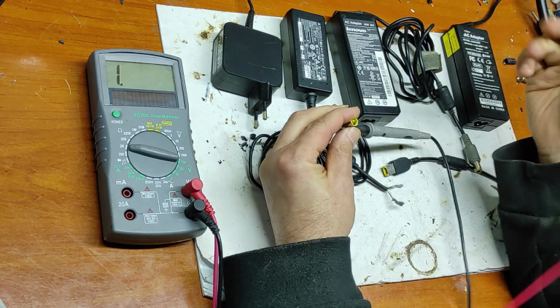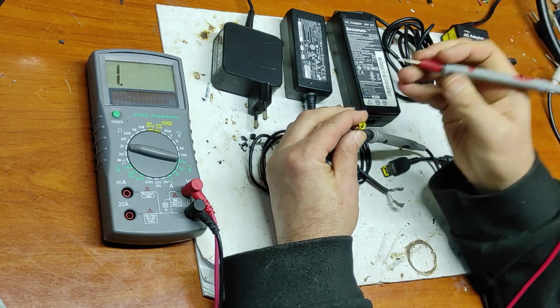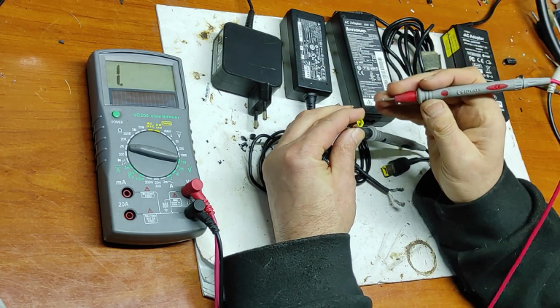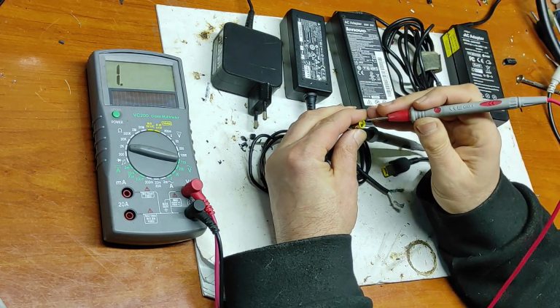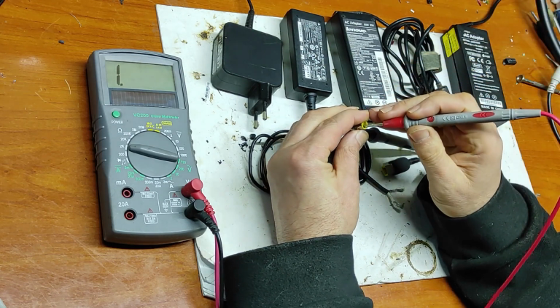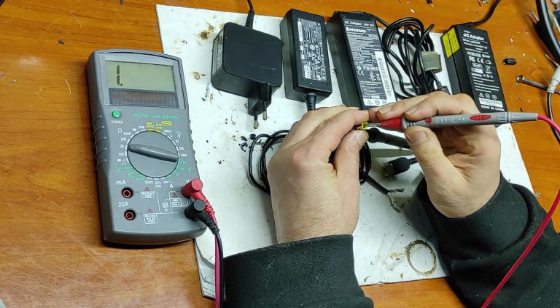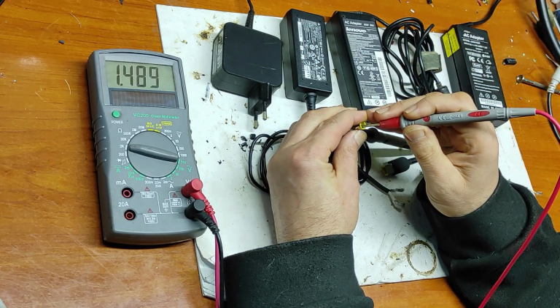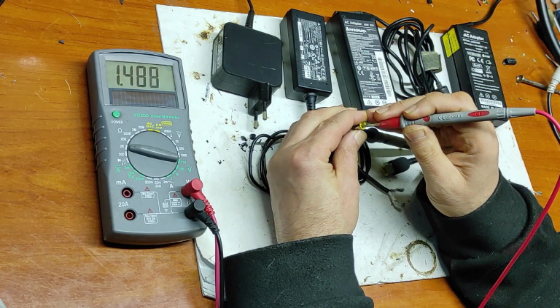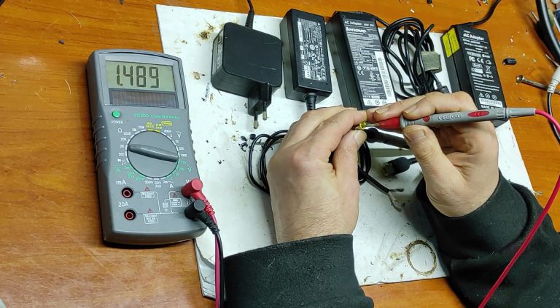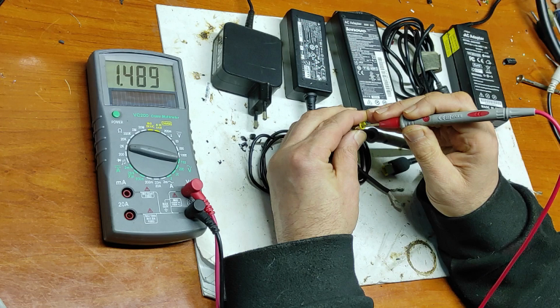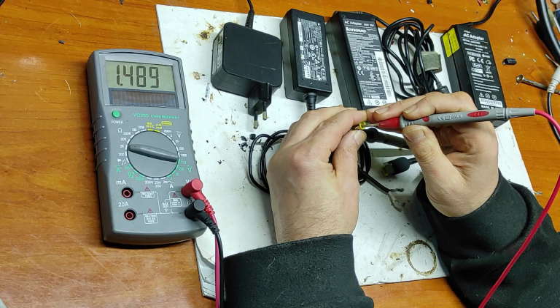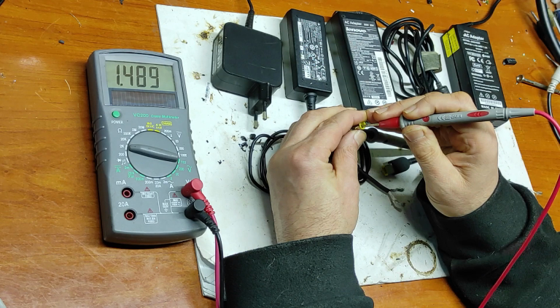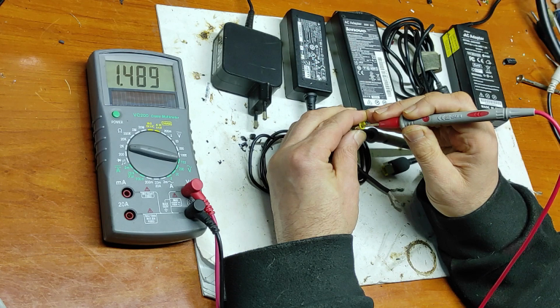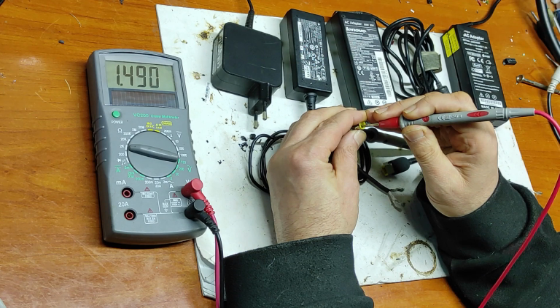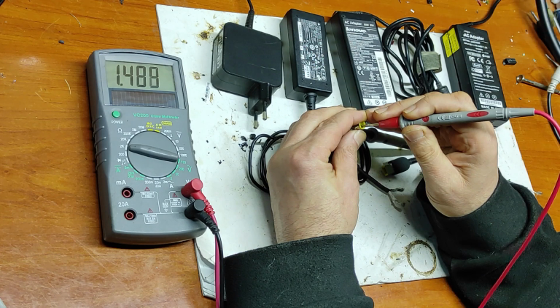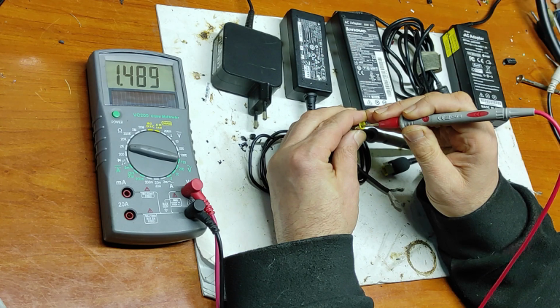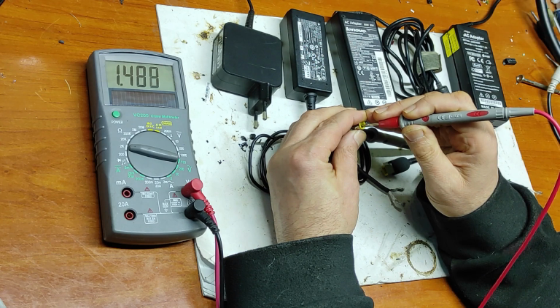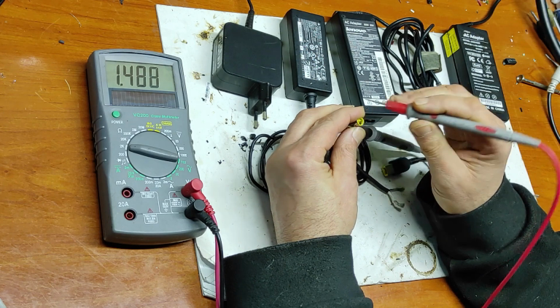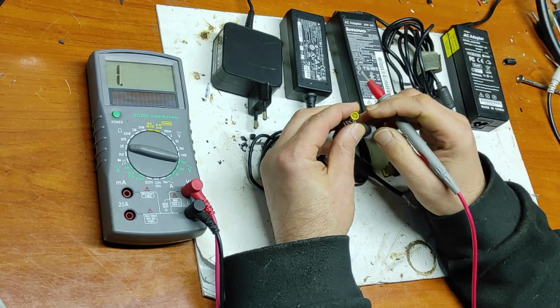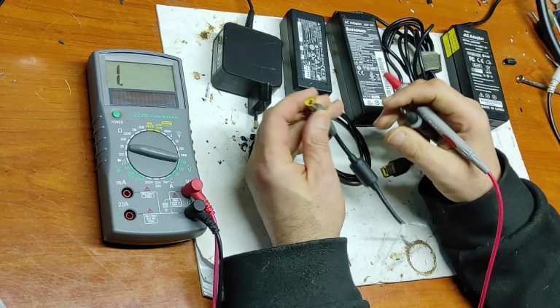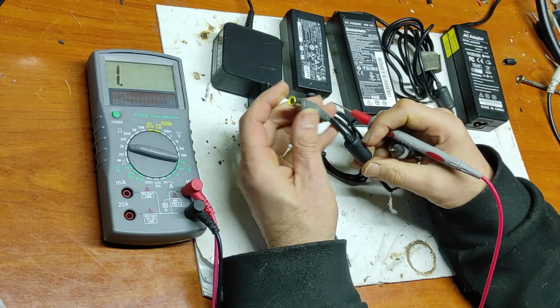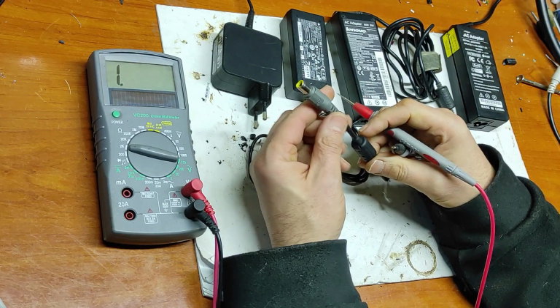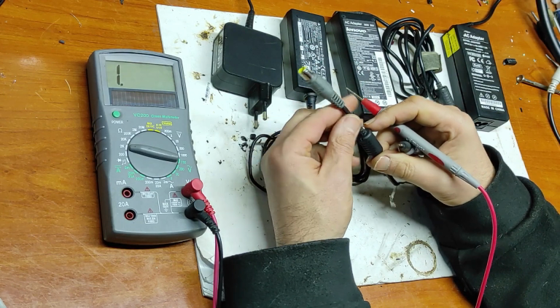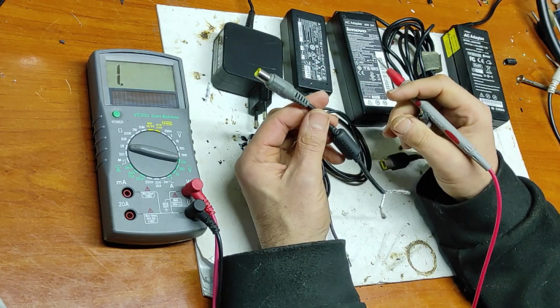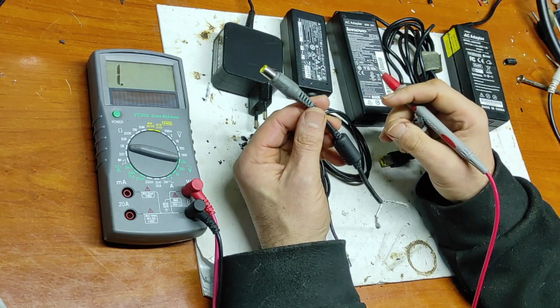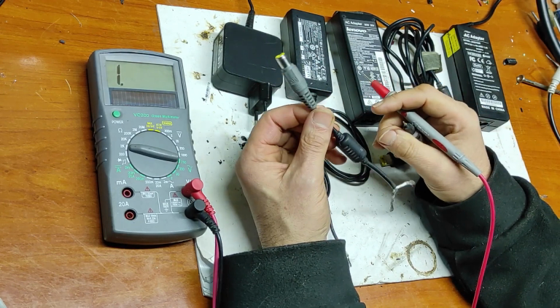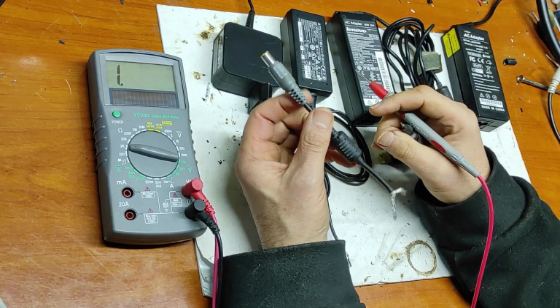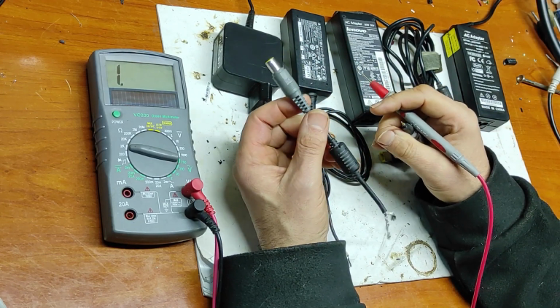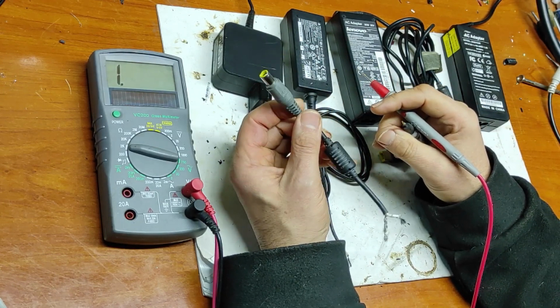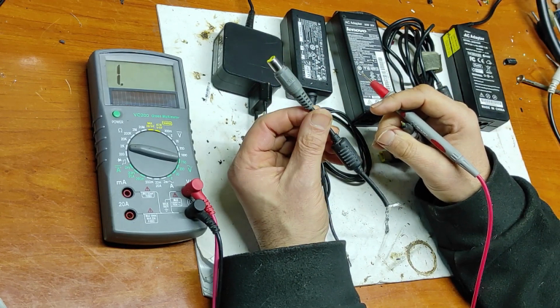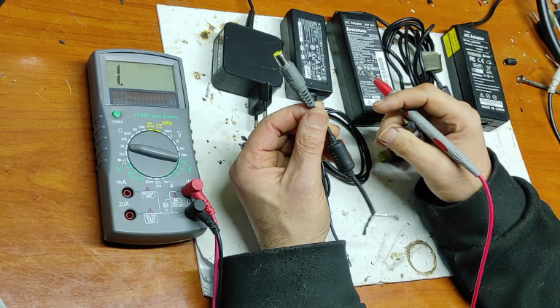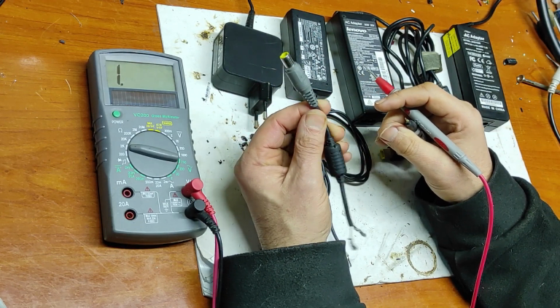Let's measure from the outside ground to the central pin. As you can see, it's 1.5 kilohms, which means this is a 120-watt adapter.